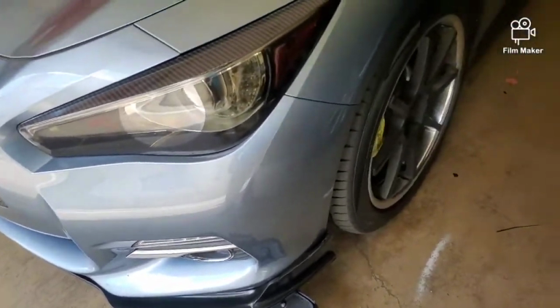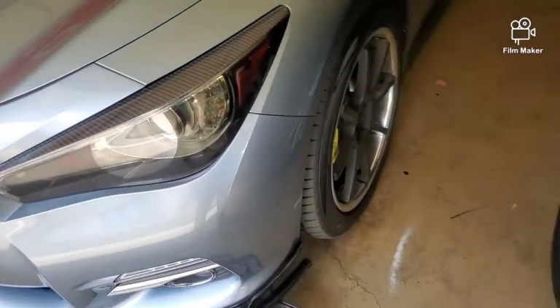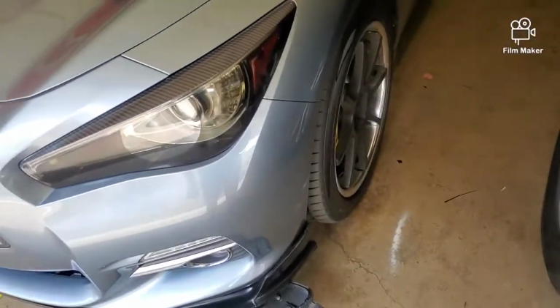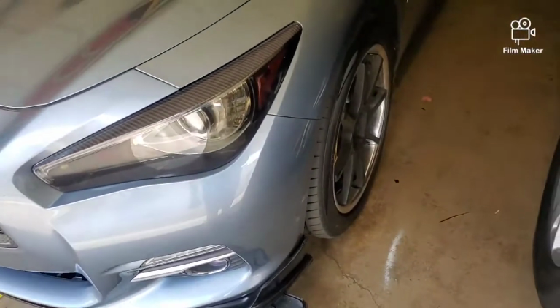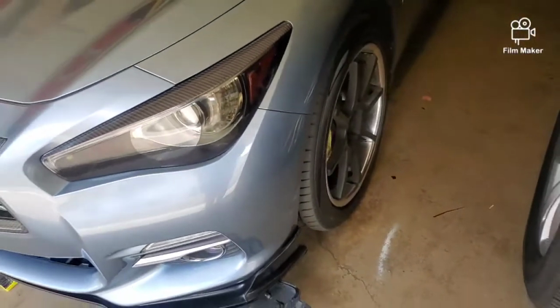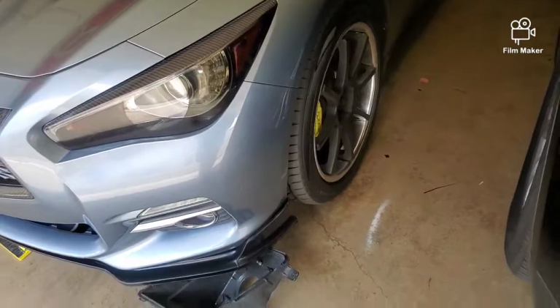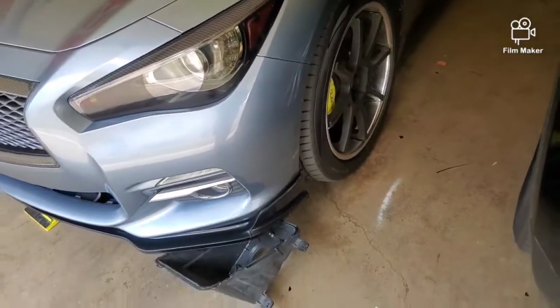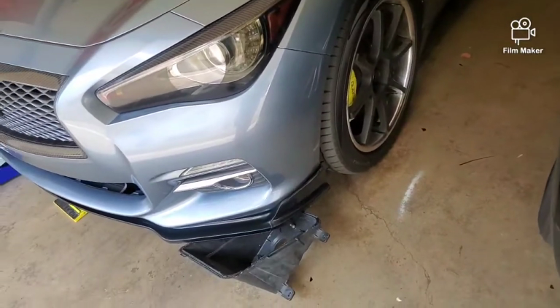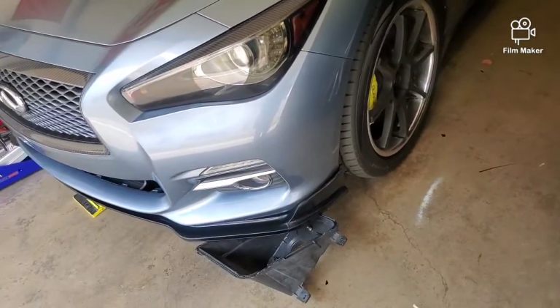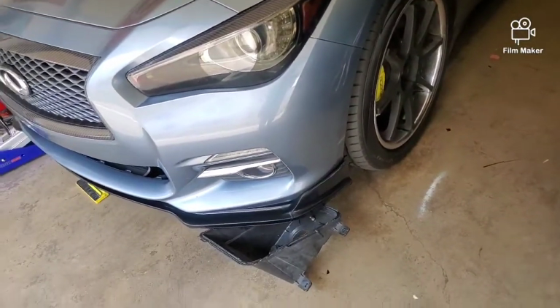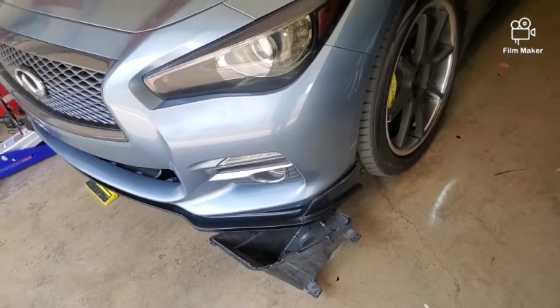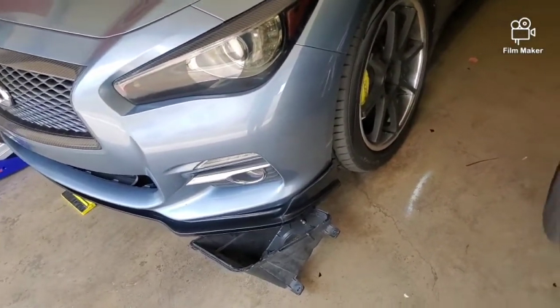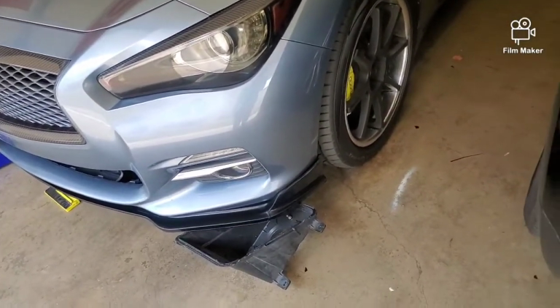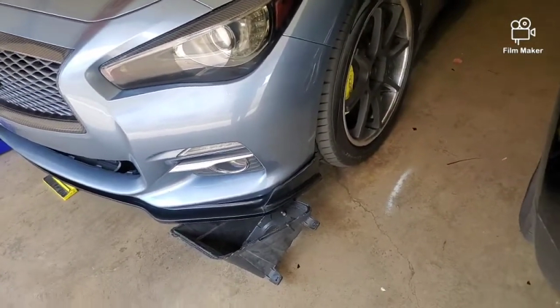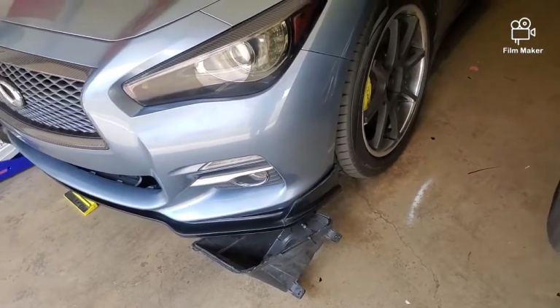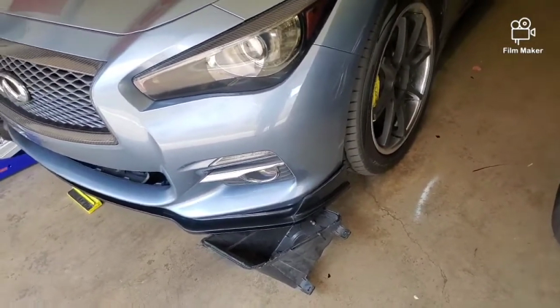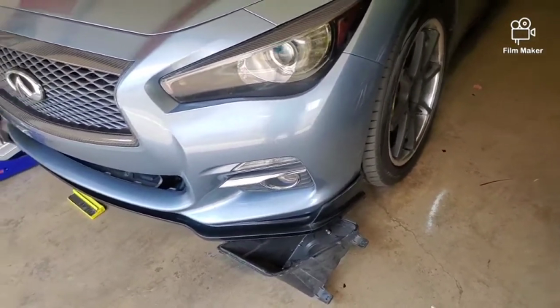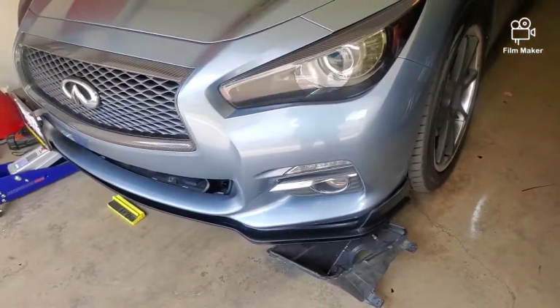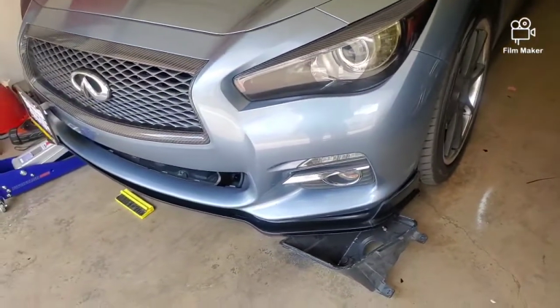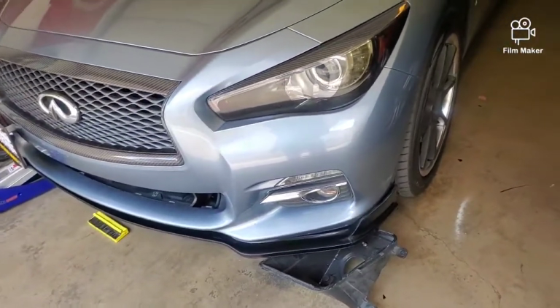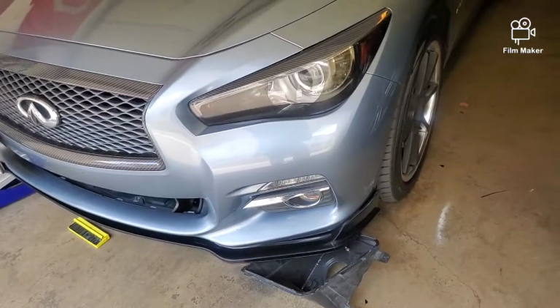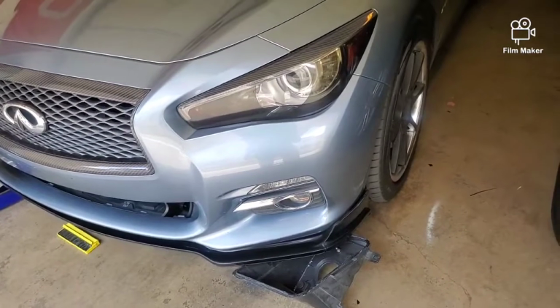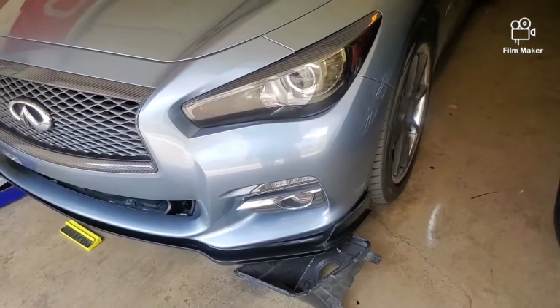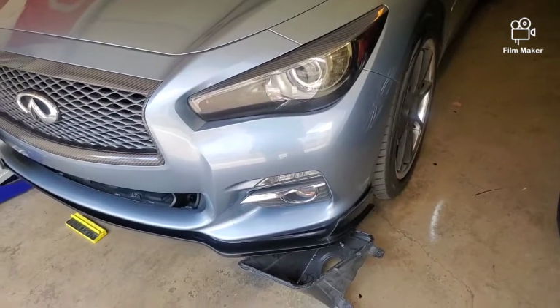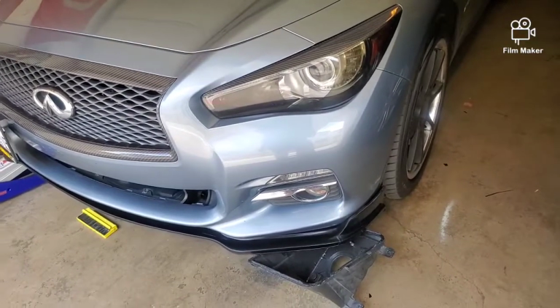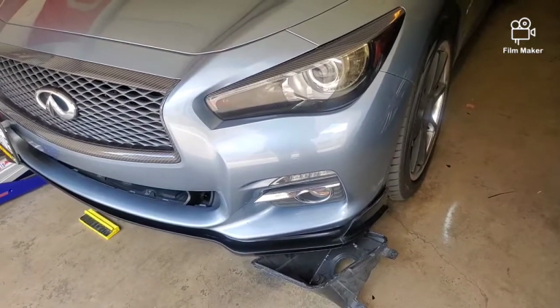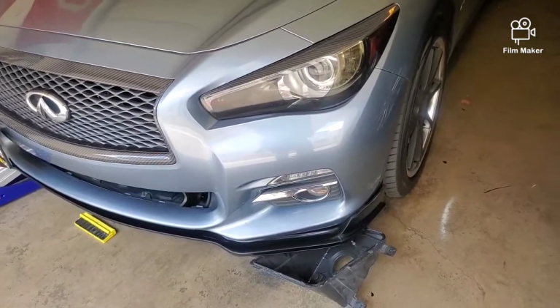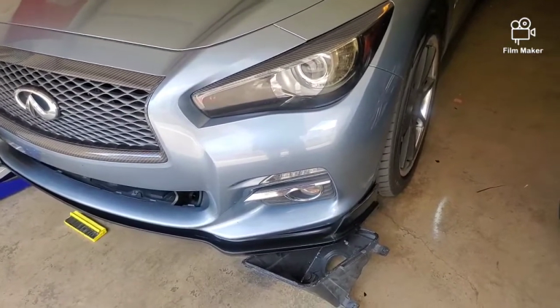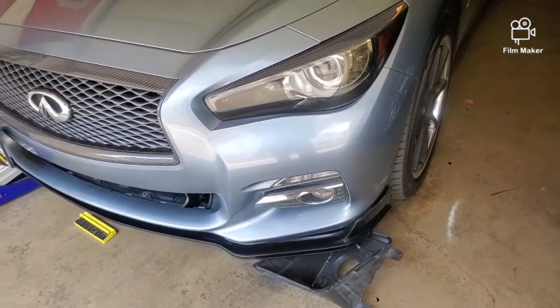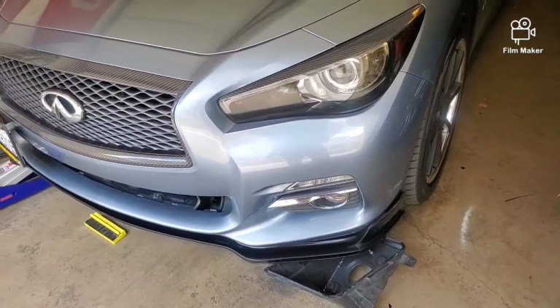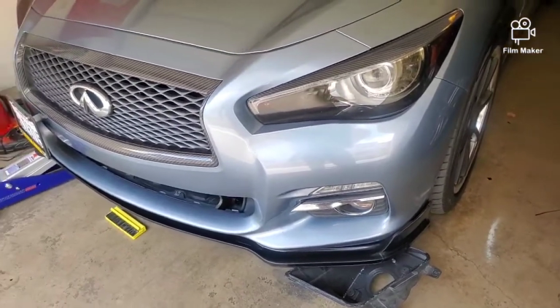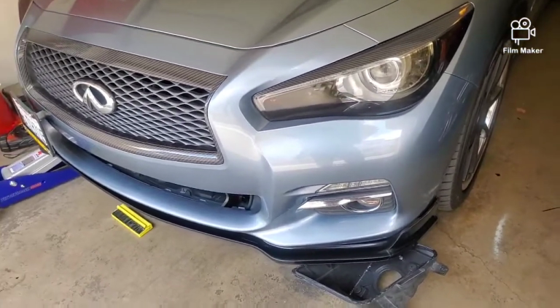I'm going to take that $130 and use it towards something else down the line. For now I'll just keep the stock bumper — unless I can find a sport bumper, which would look even better and I won't even want a lip on that one.